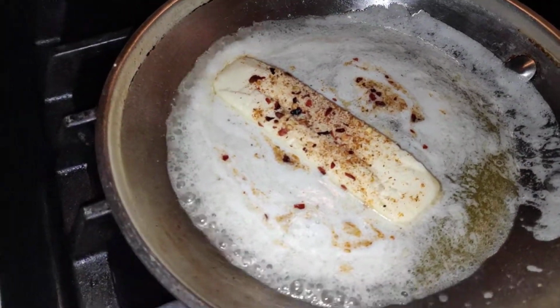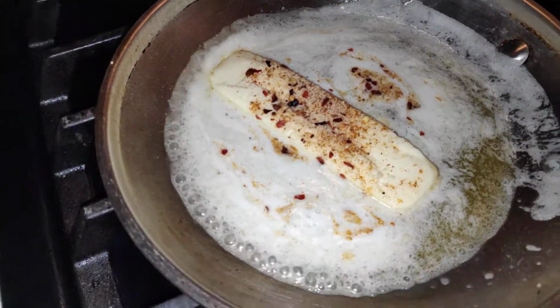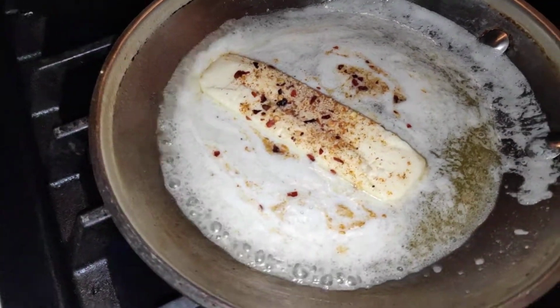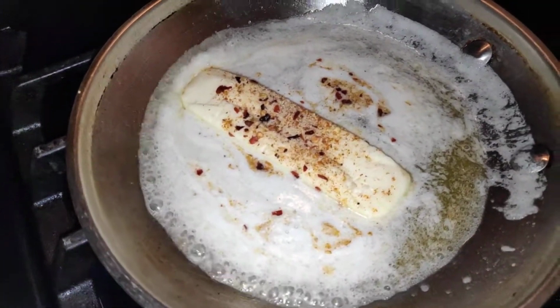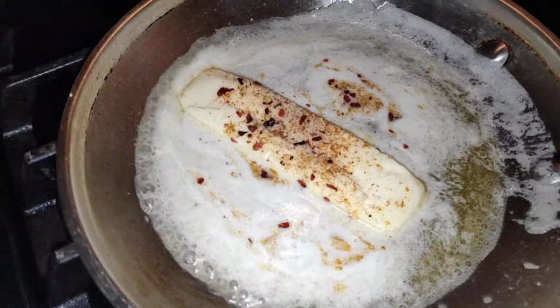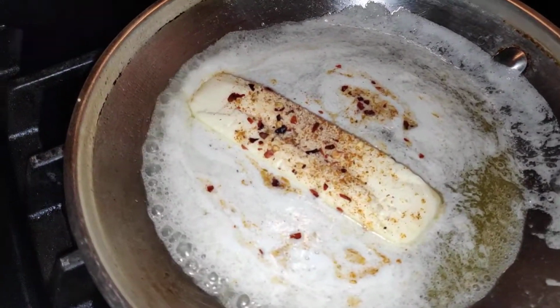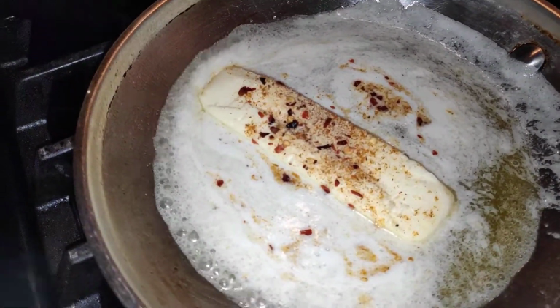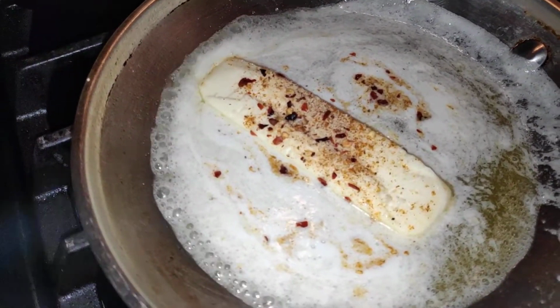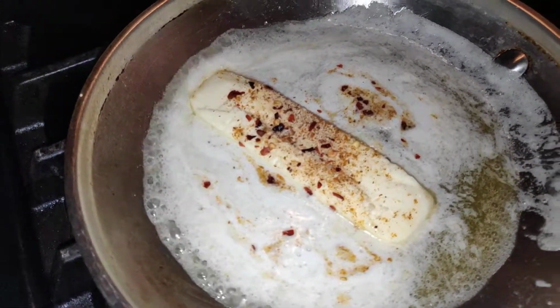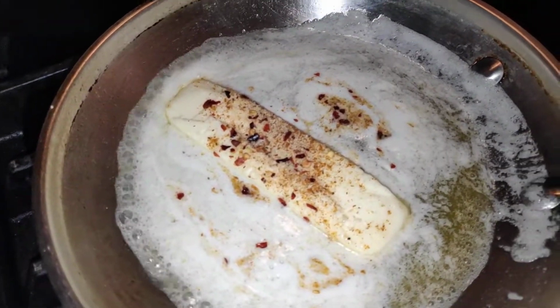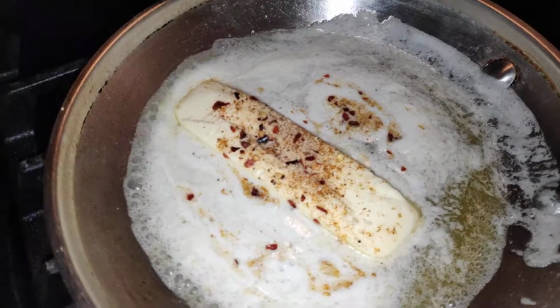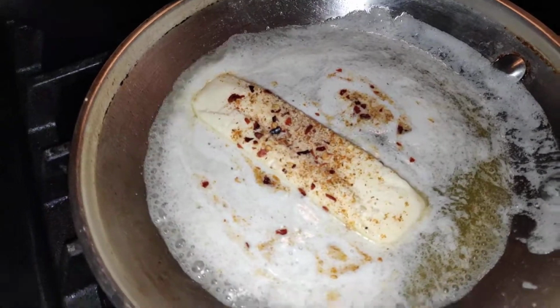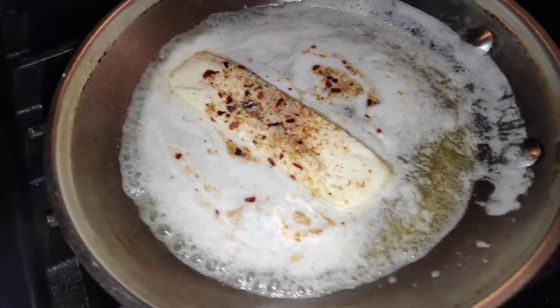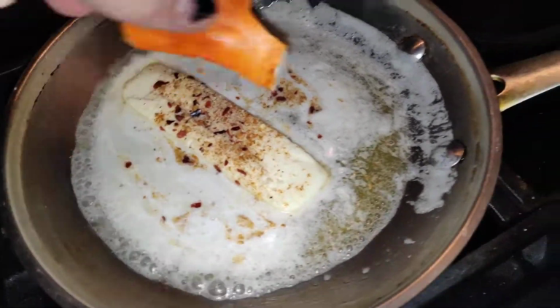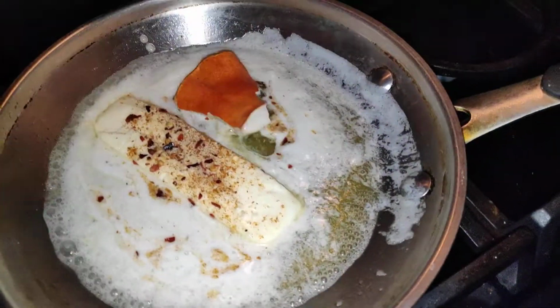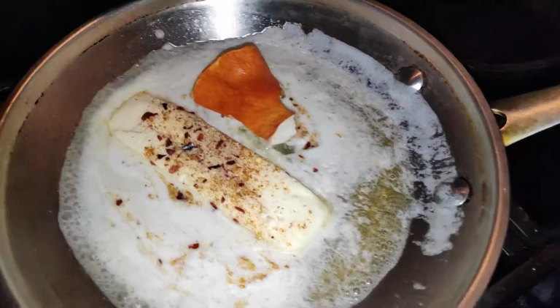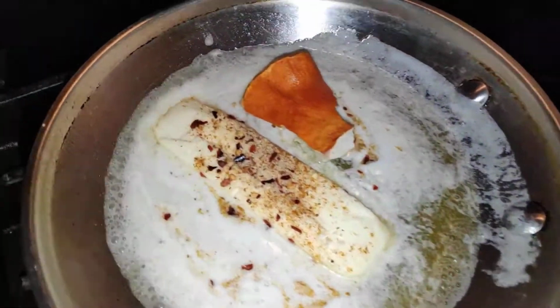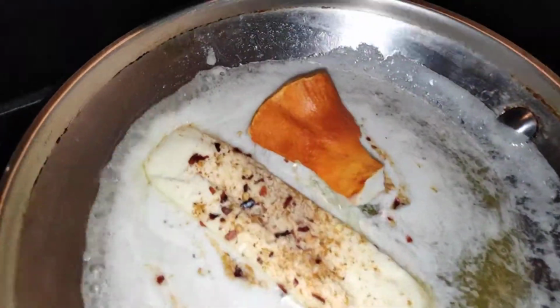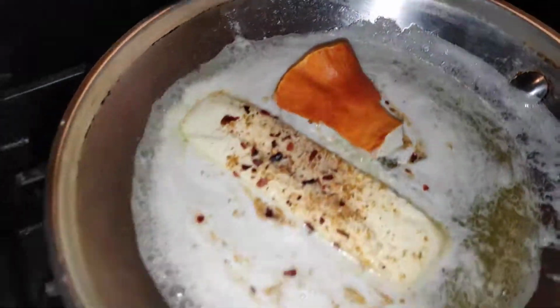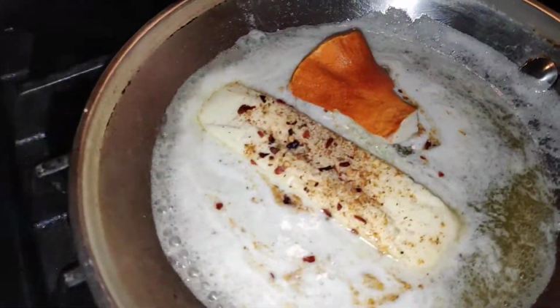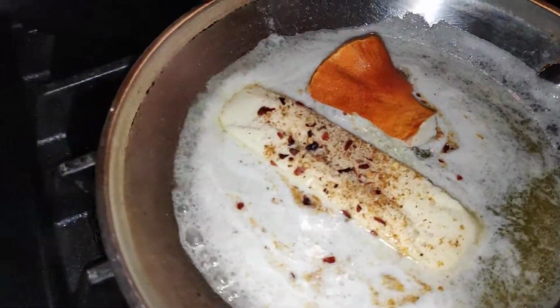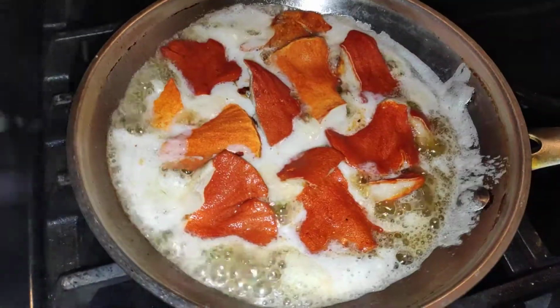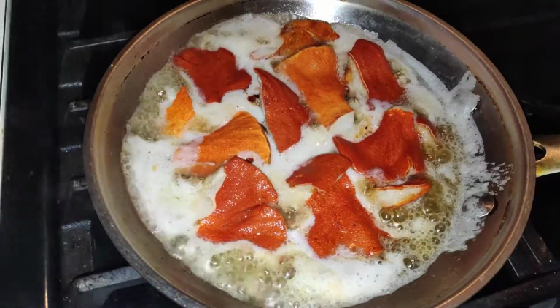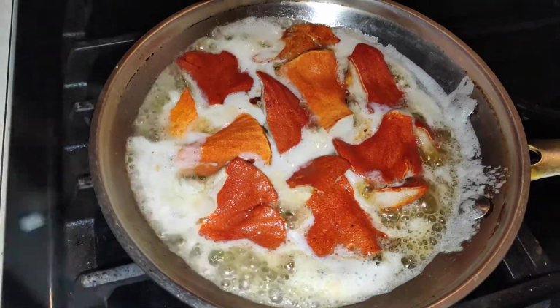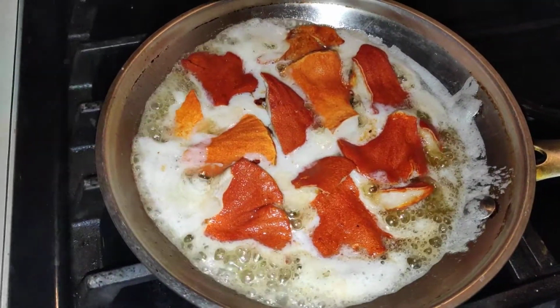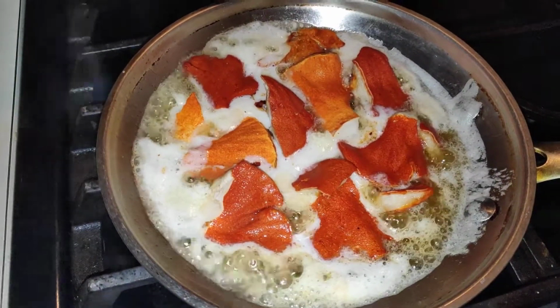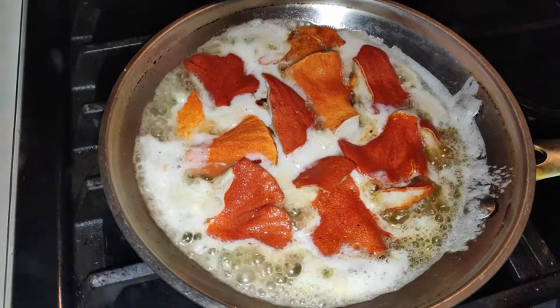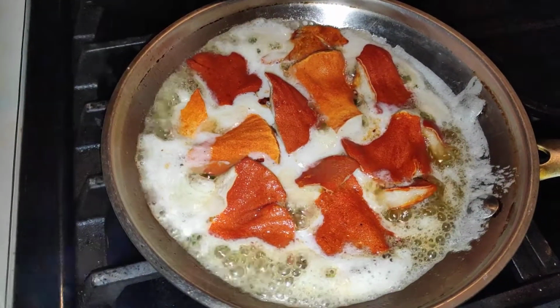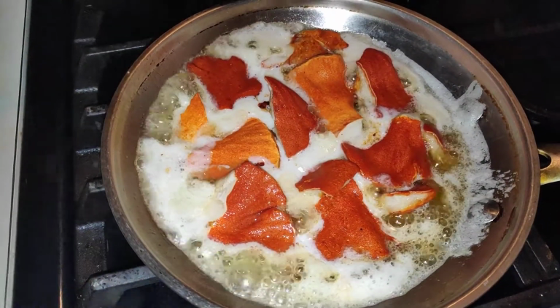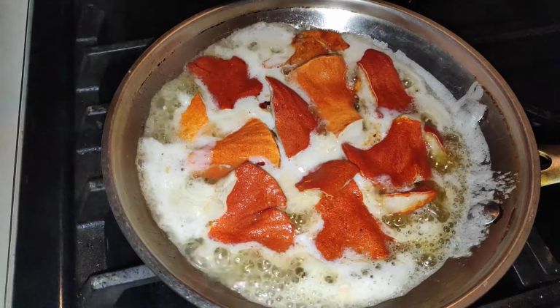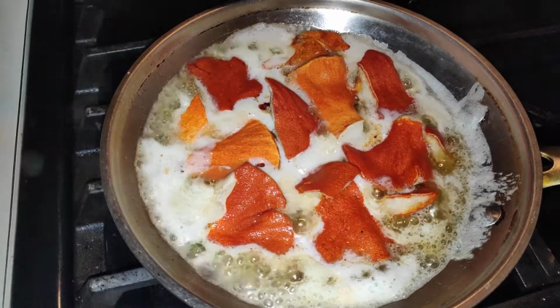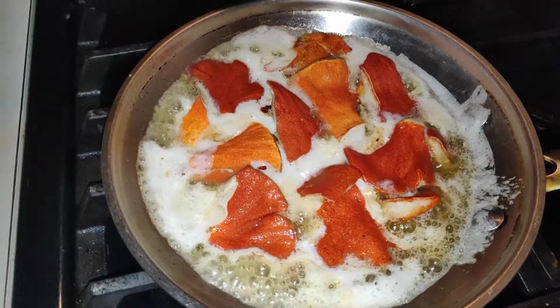I put some spices in there on the butter so that as it melts down, it makes this soaky mixture for them to fry in. Five minutes of this.